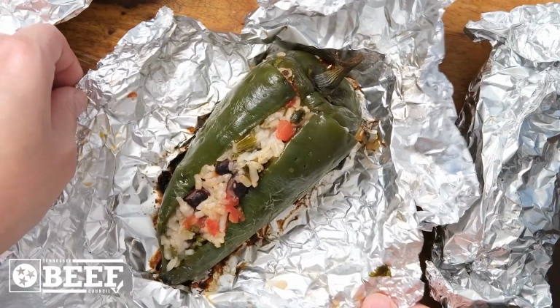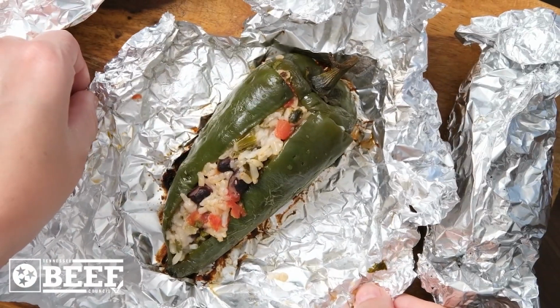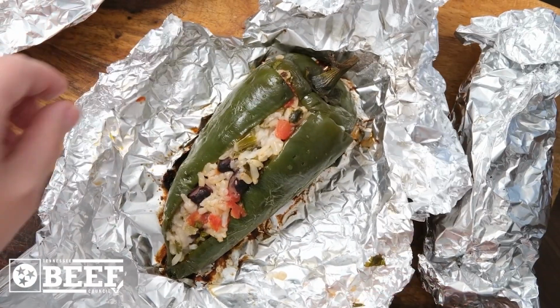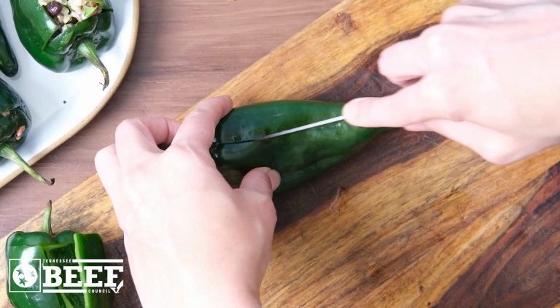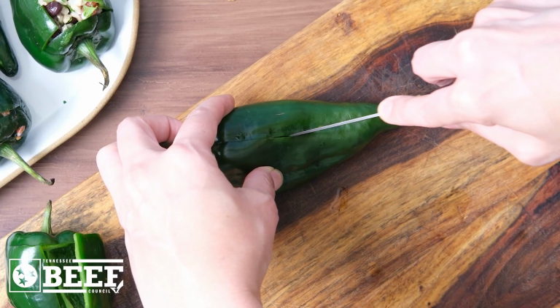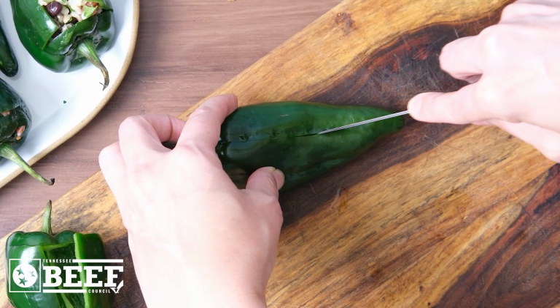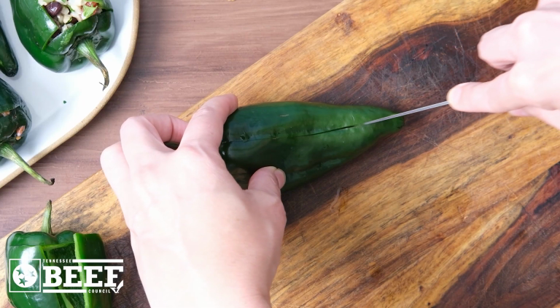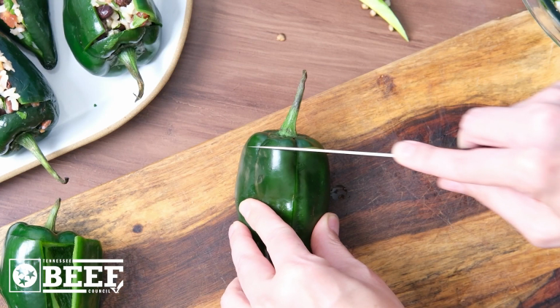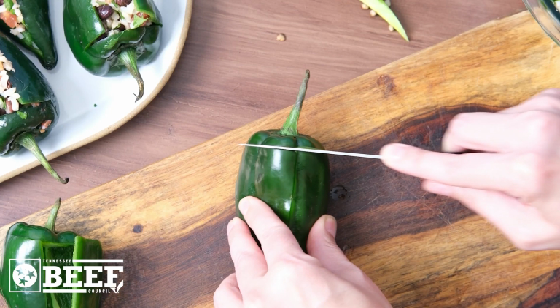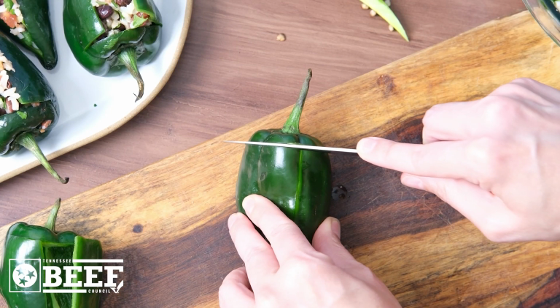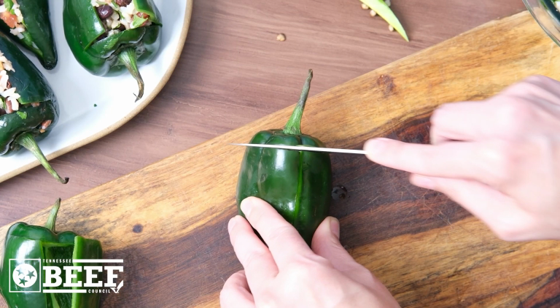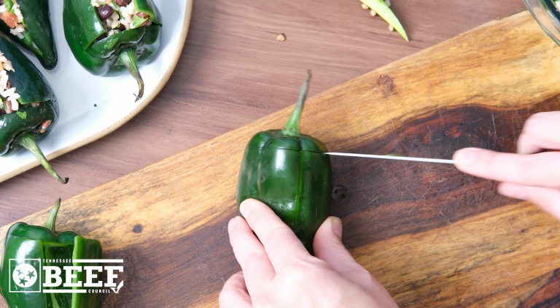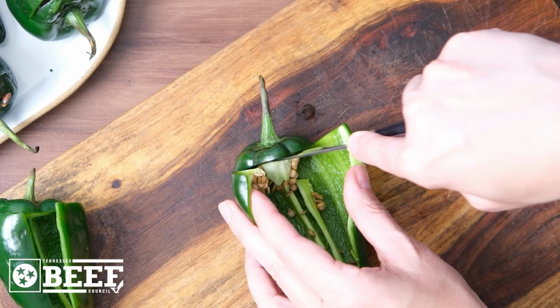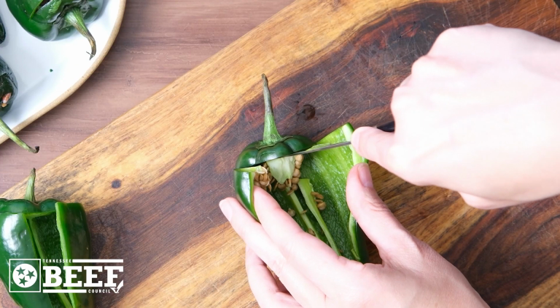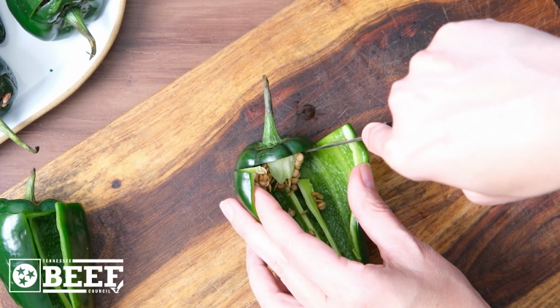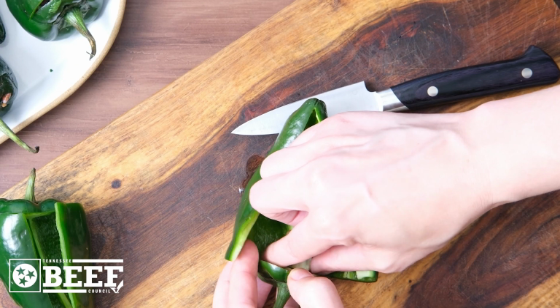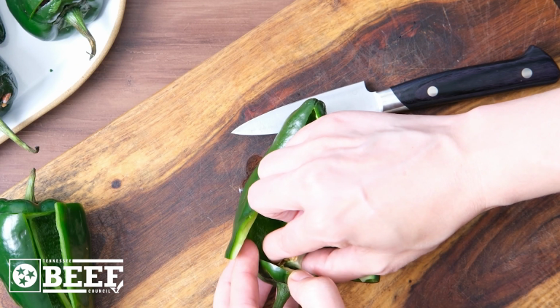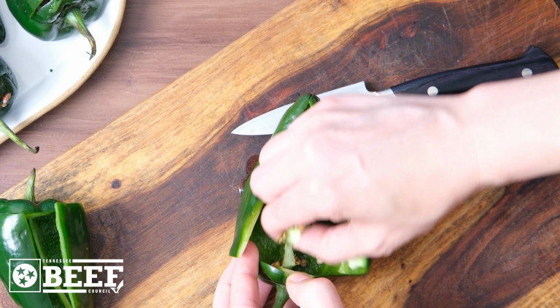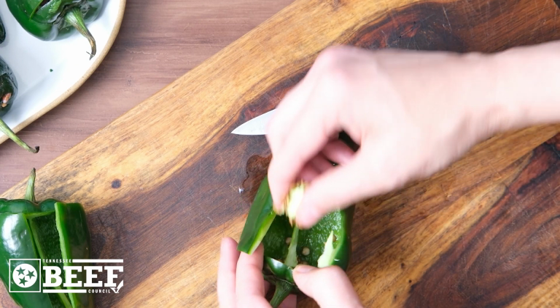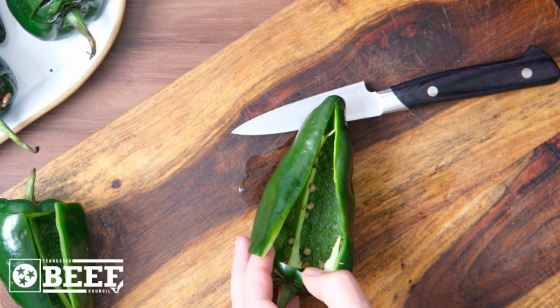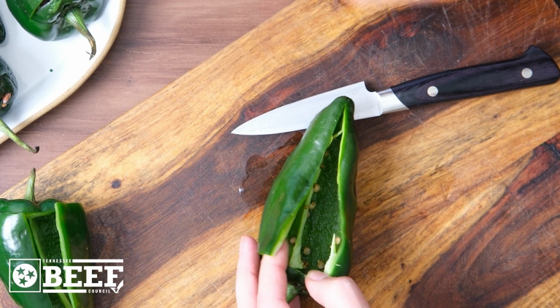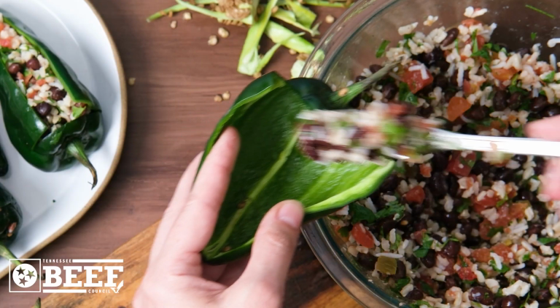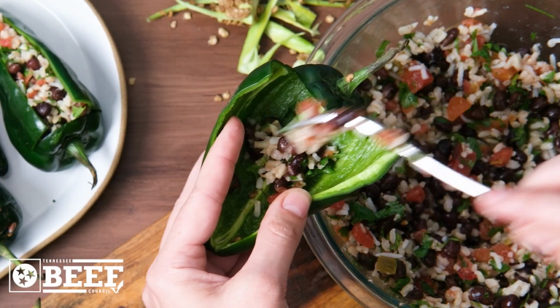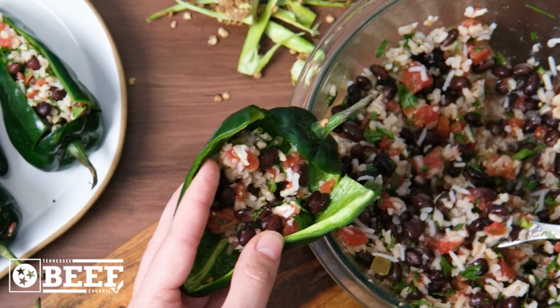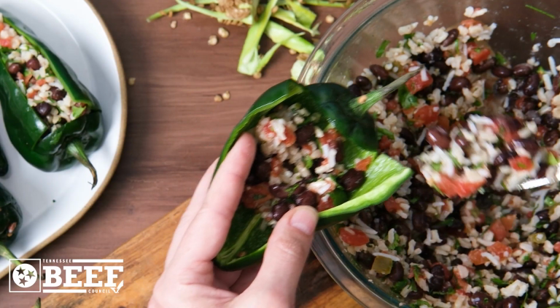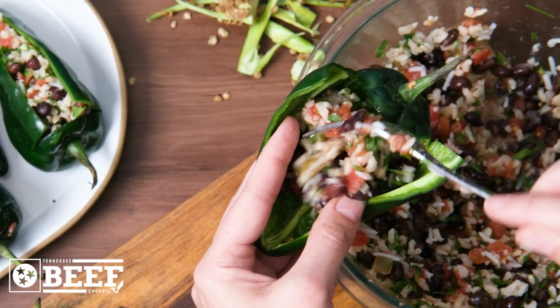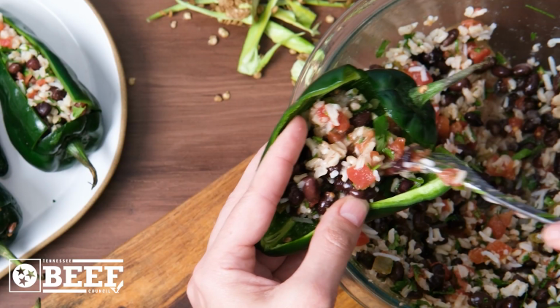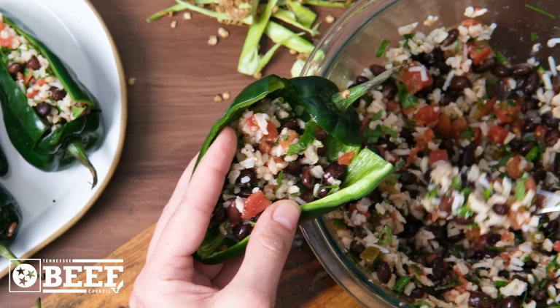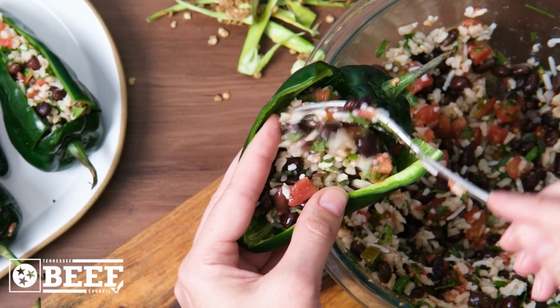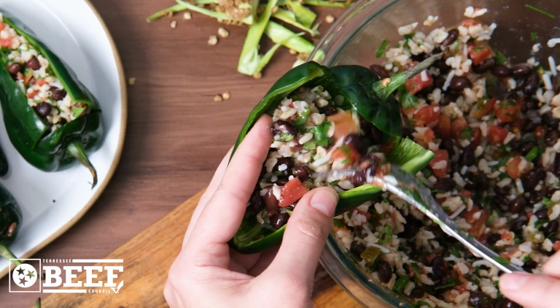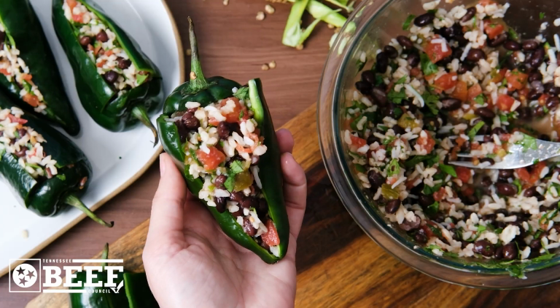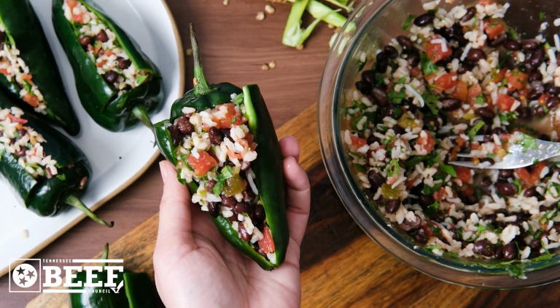Stuffing the peppers may sound intimidating if you've never done it before. The key is to cut the pepper lengthwise to the tip and then across the top almost halfway around. This gives room to carefully deseed the inside of the poblano before scooping in a spicy rice and bean mixture.